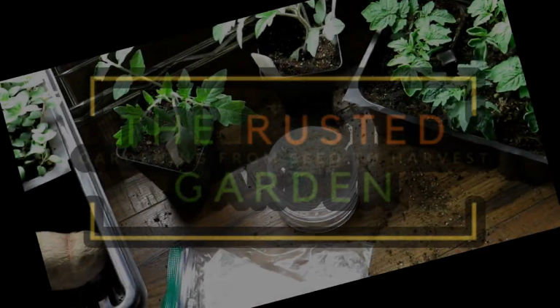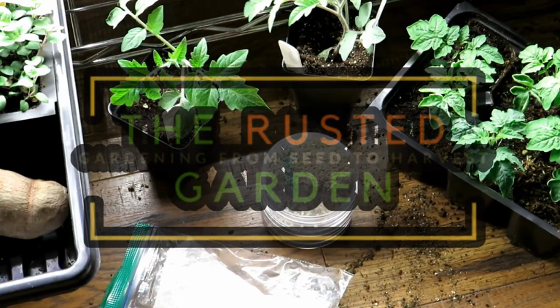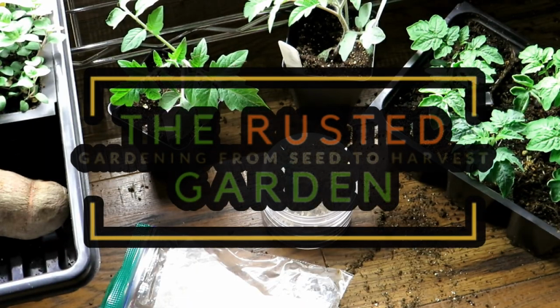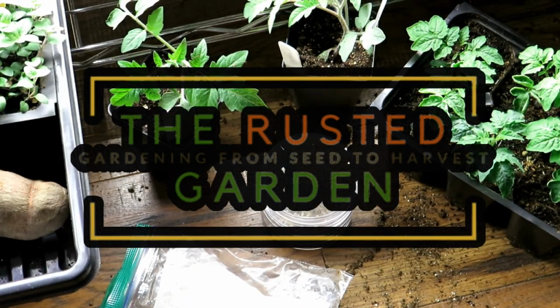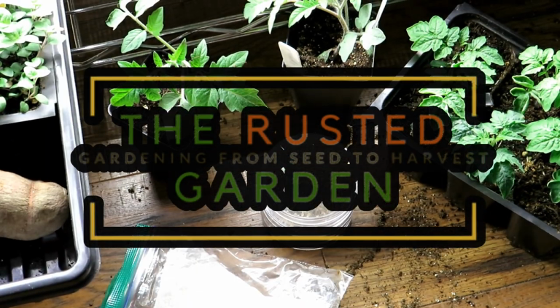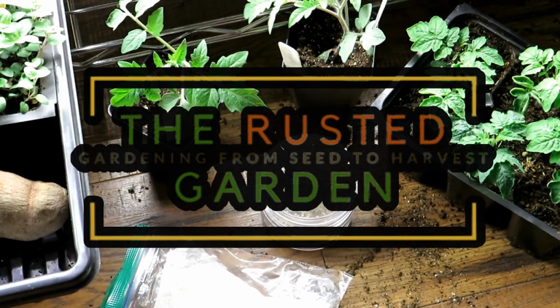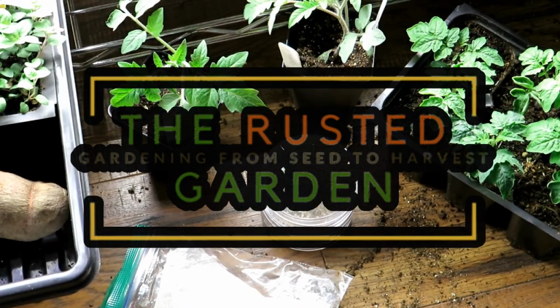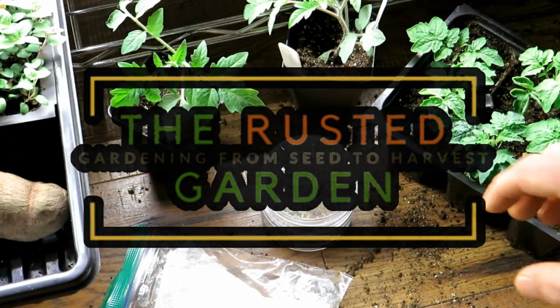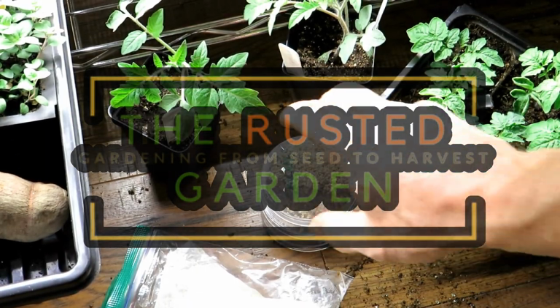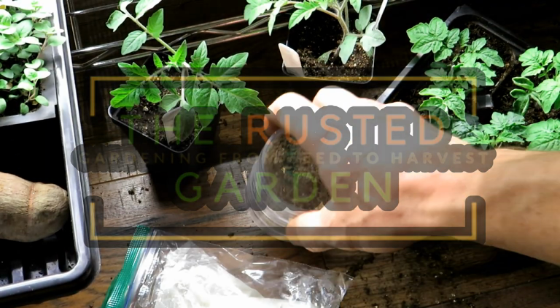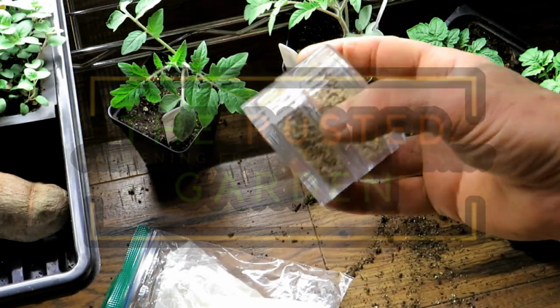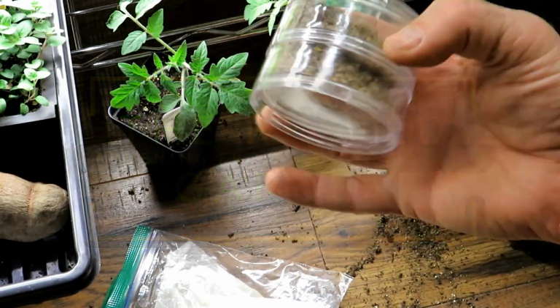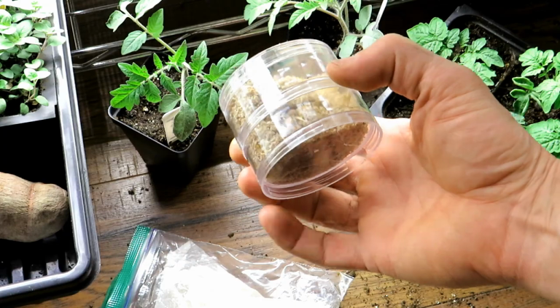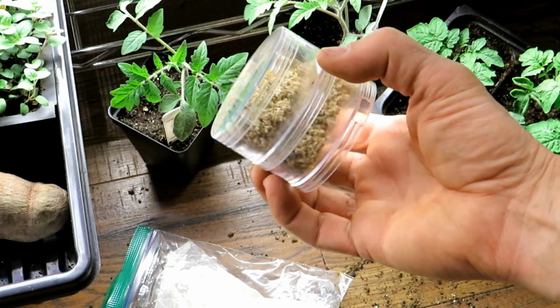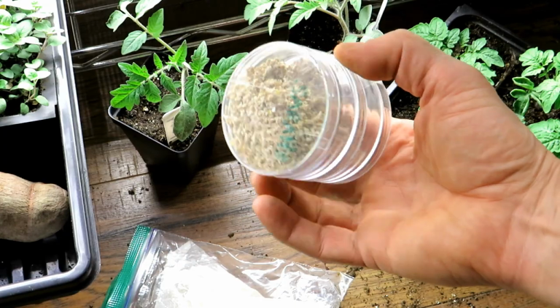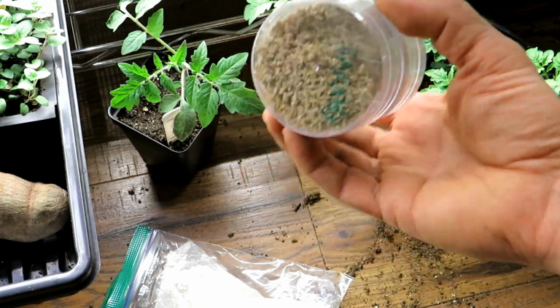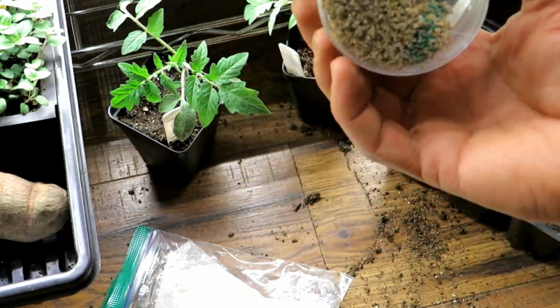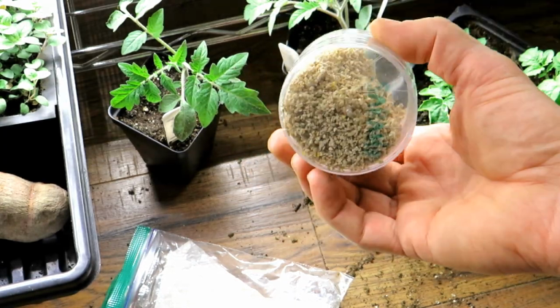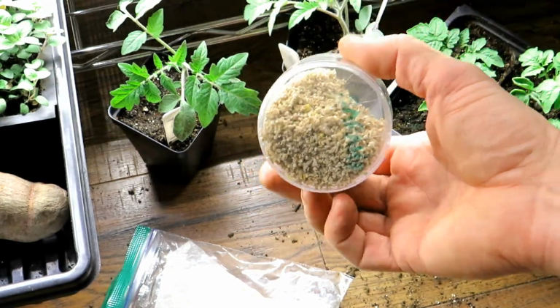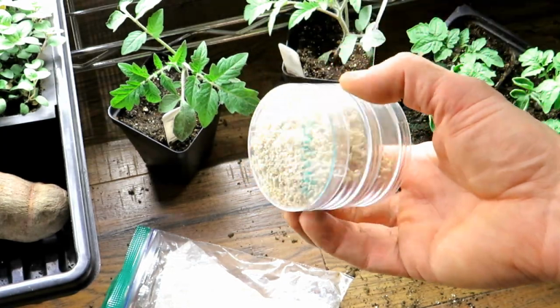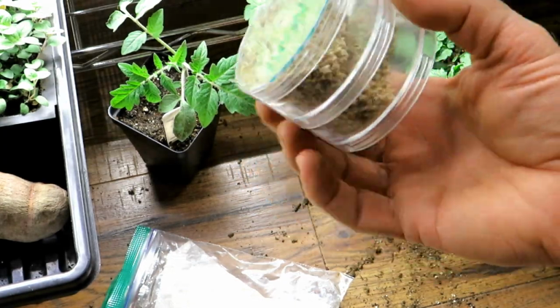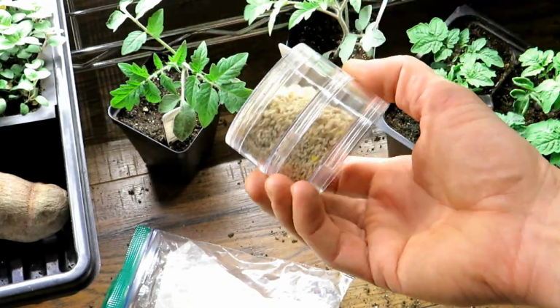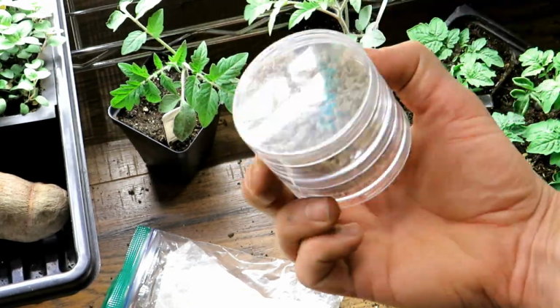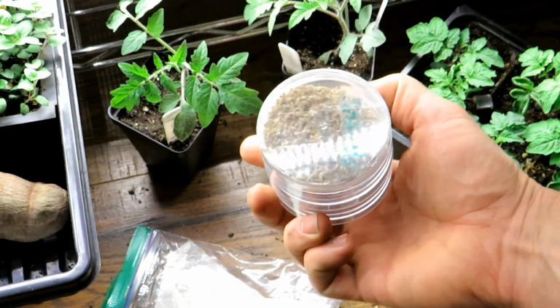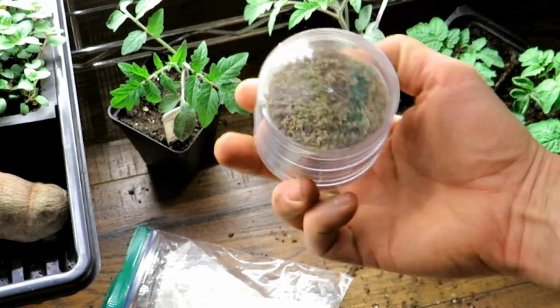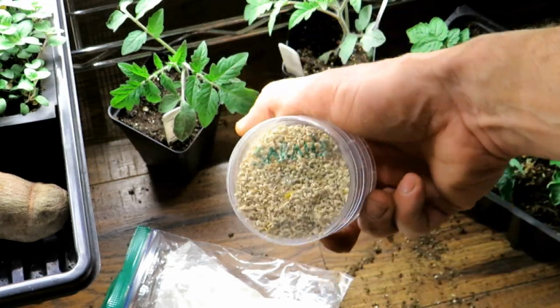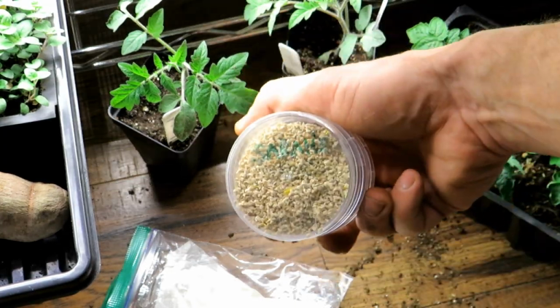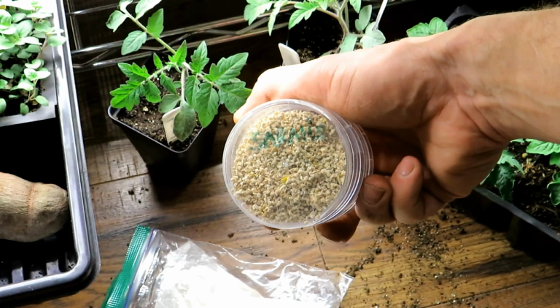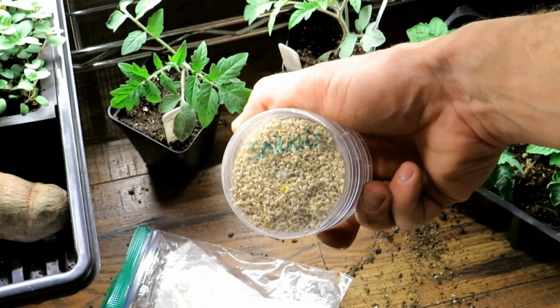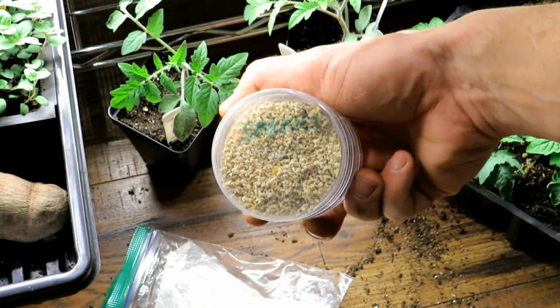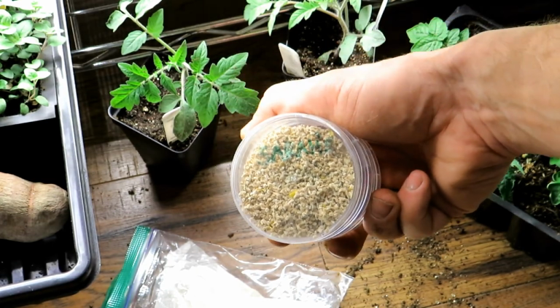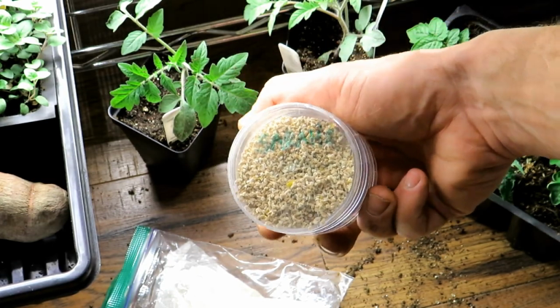Welcome to the Rusted Garden Homestead. In today's video I want to show you the absolute best way to store seeds, and I'm going to use the story of these Sara Galapagos Island tomato seeds.